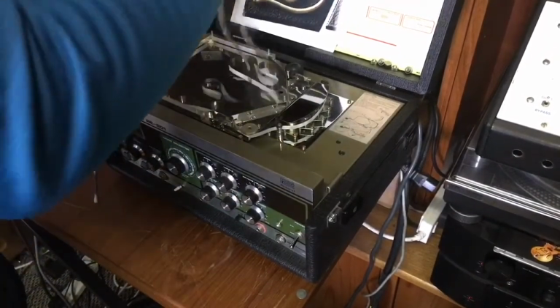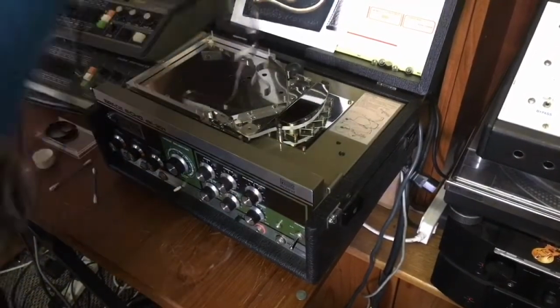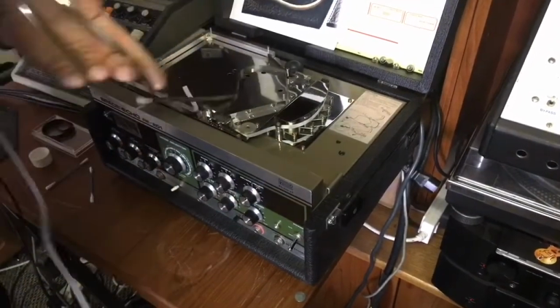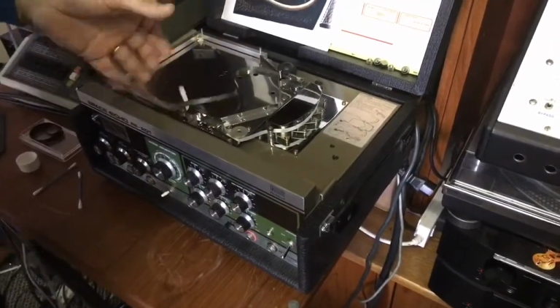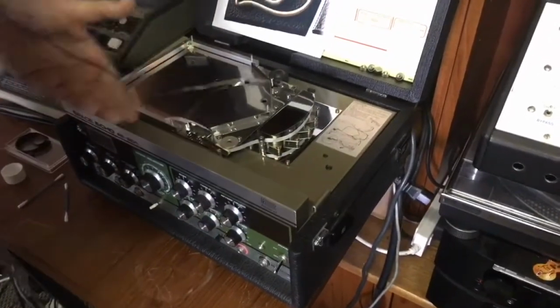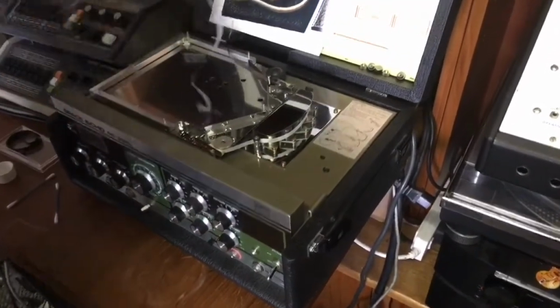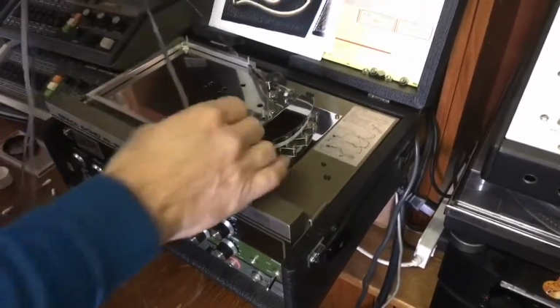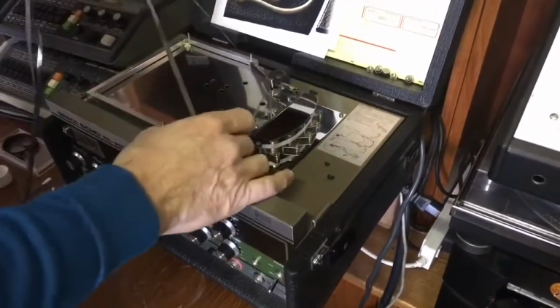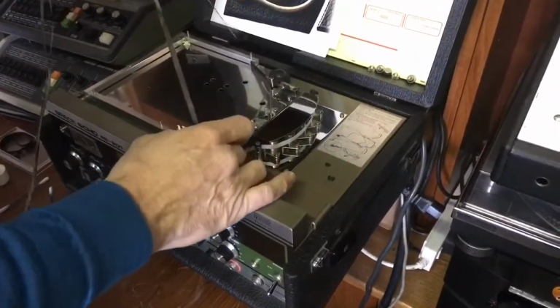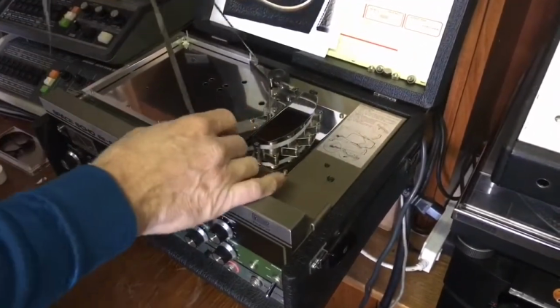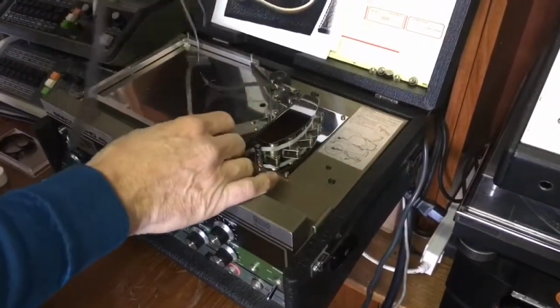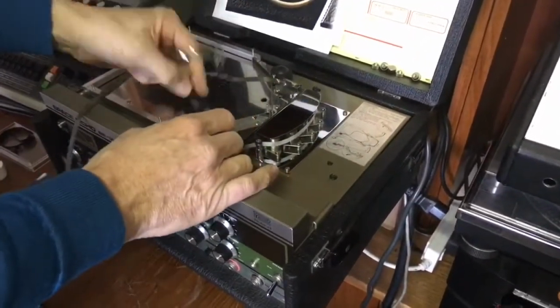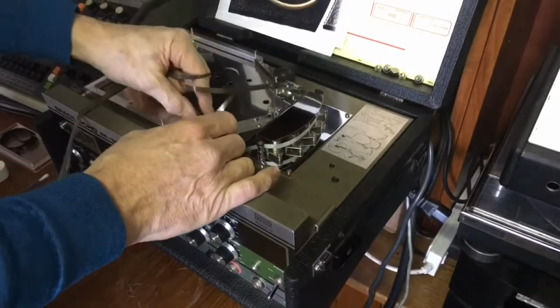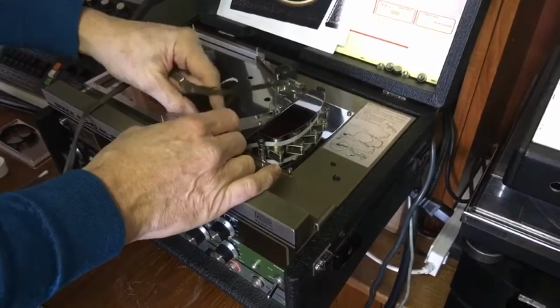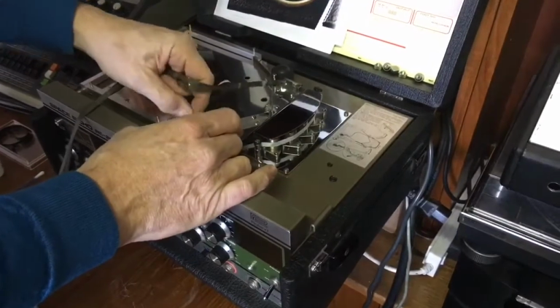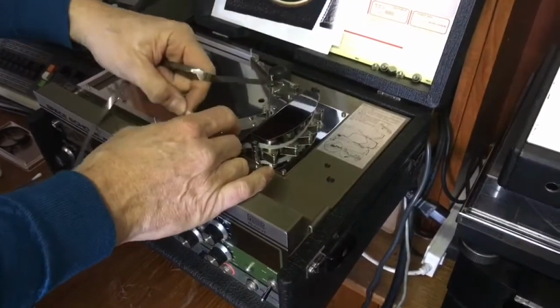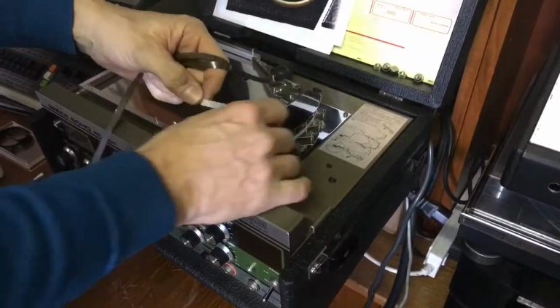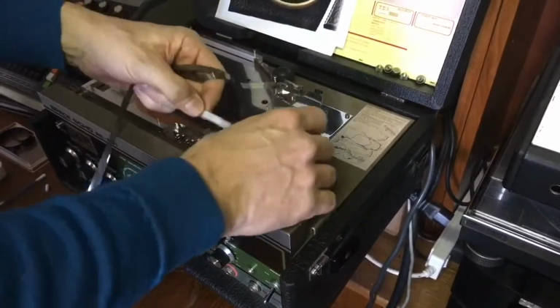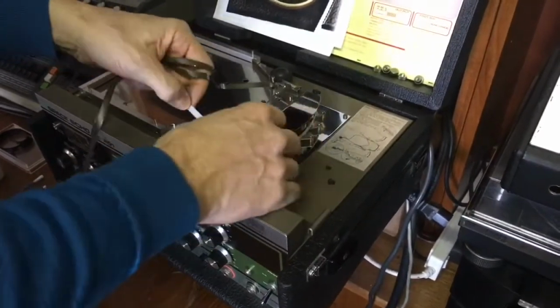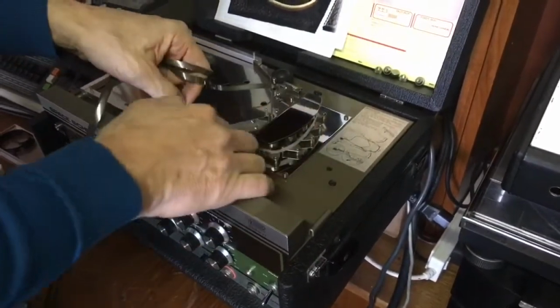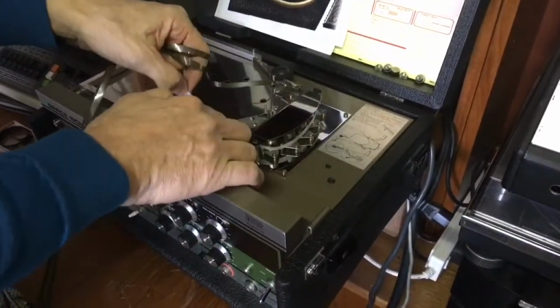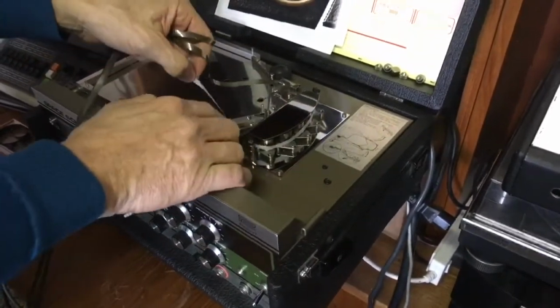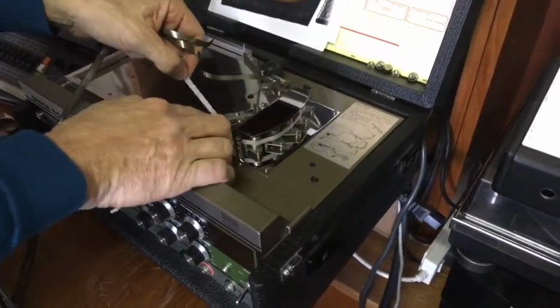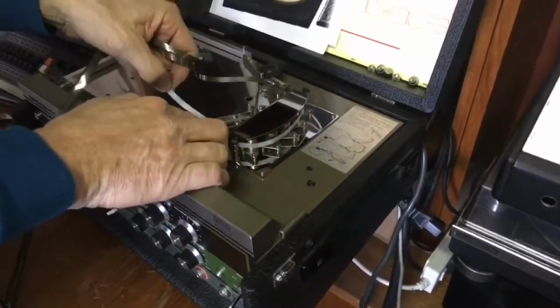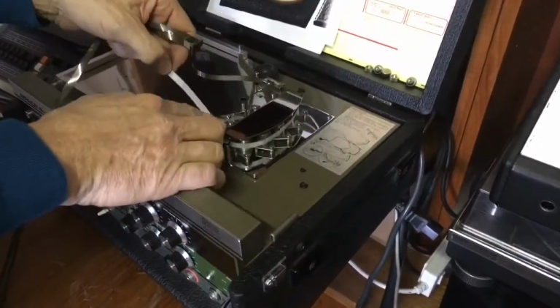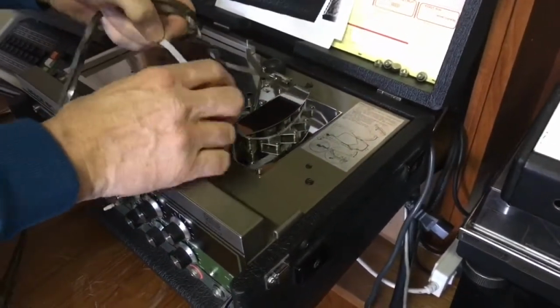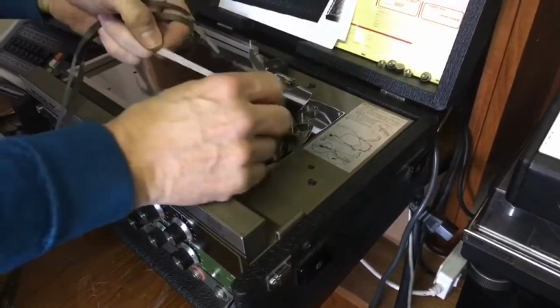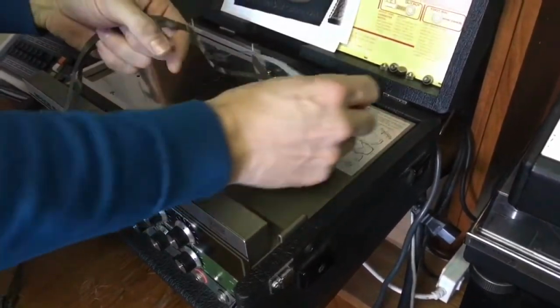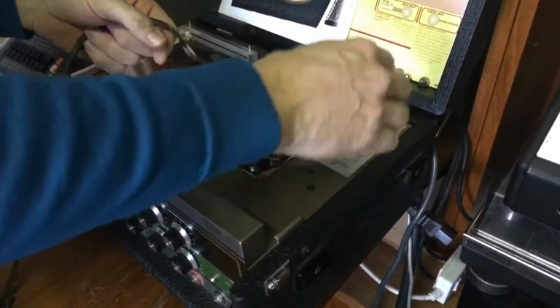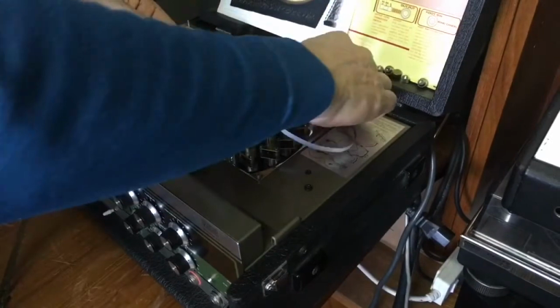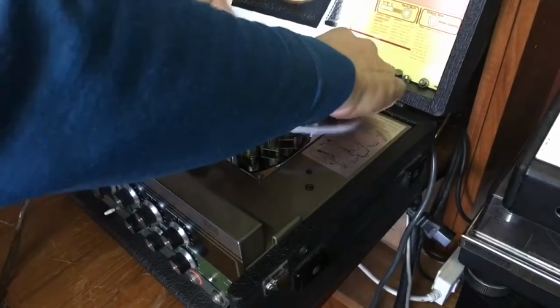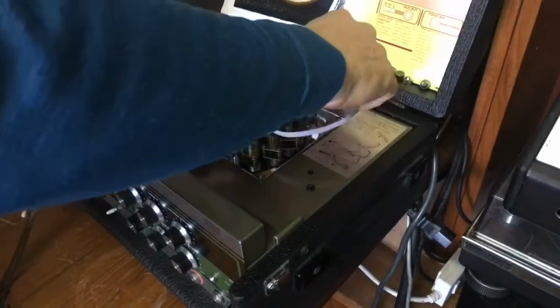Remove the old tape. This one had LGR50 in it, which we don't recommend for use with Roland RE201s. Carefully remove the tape.